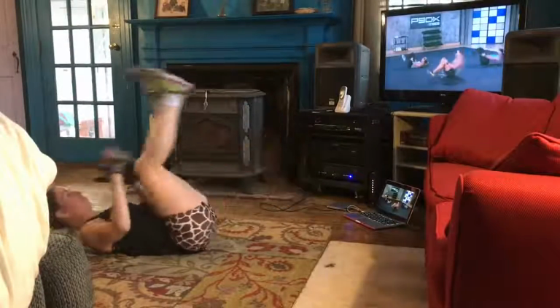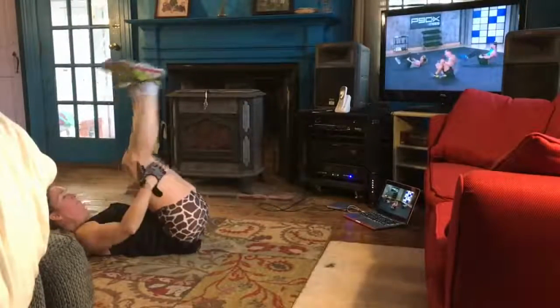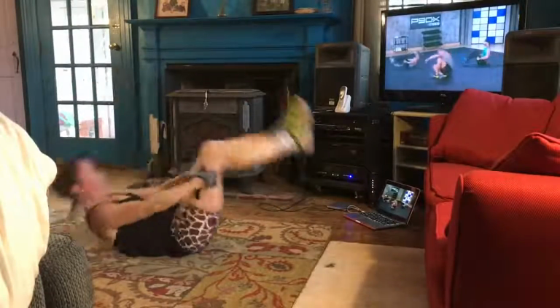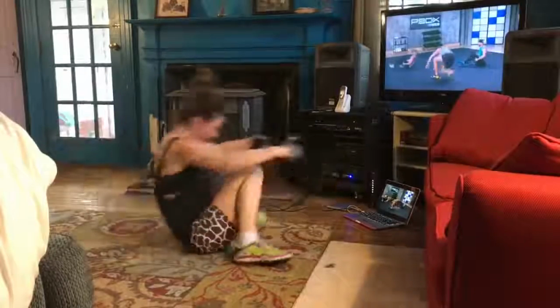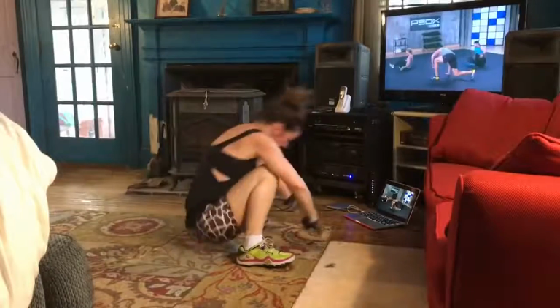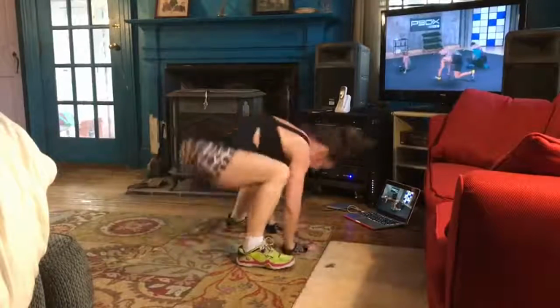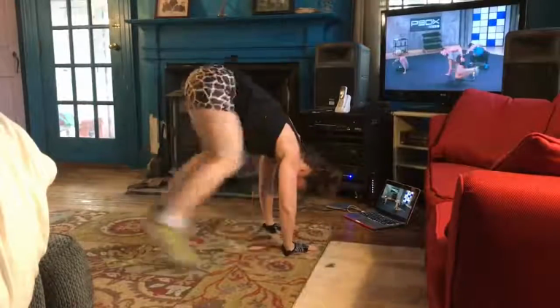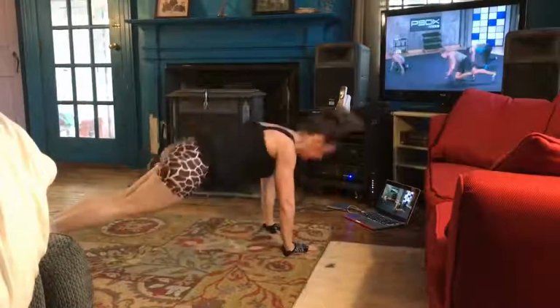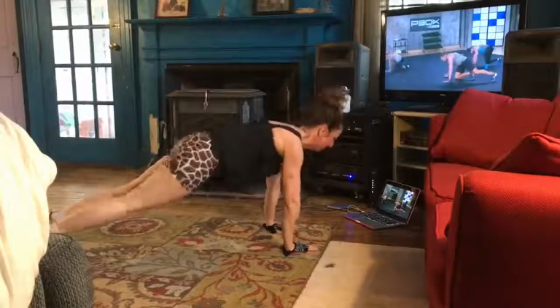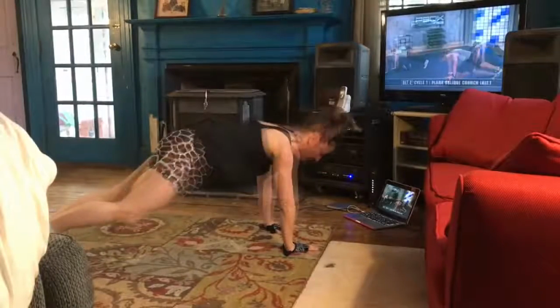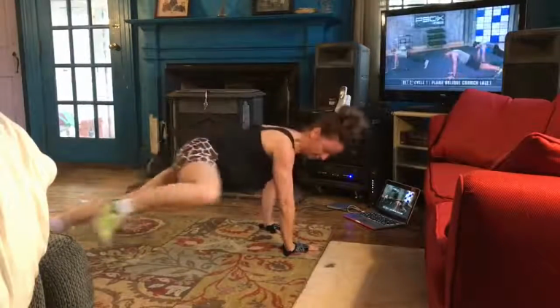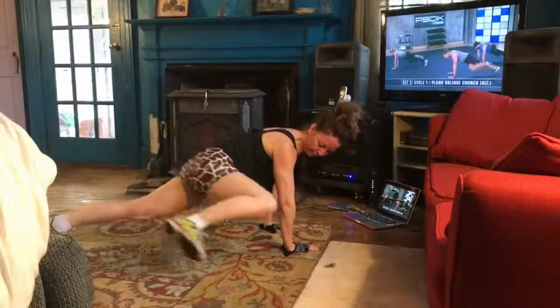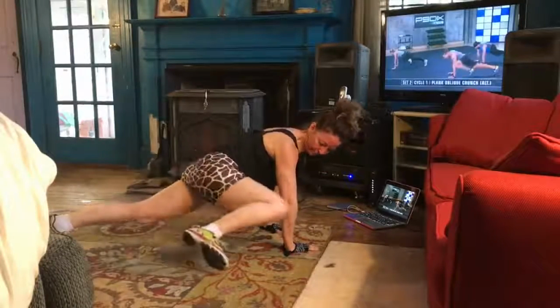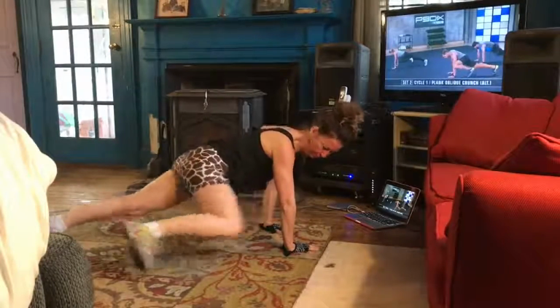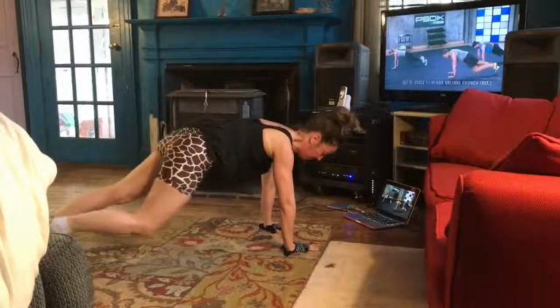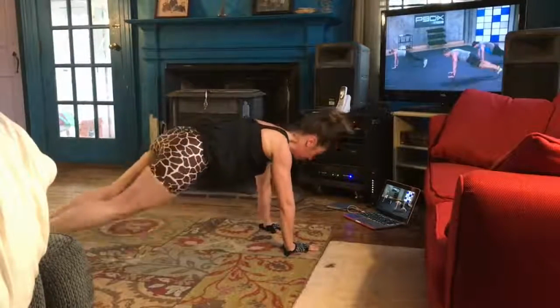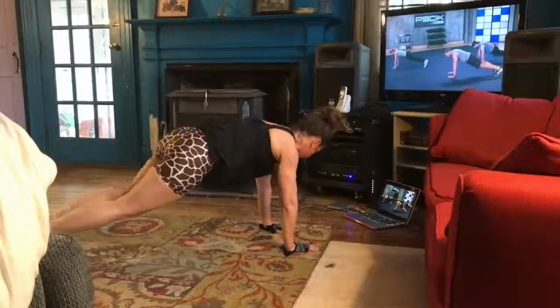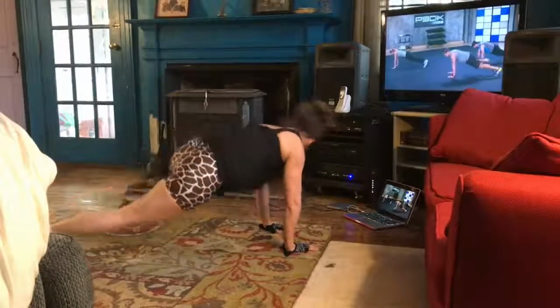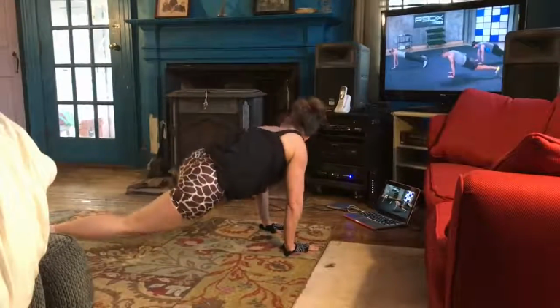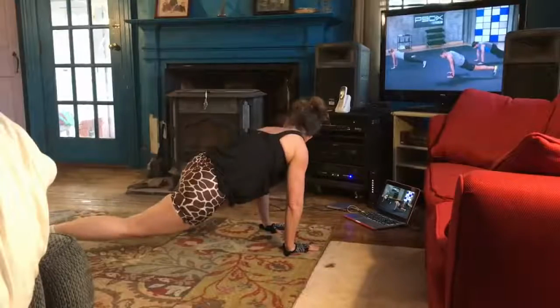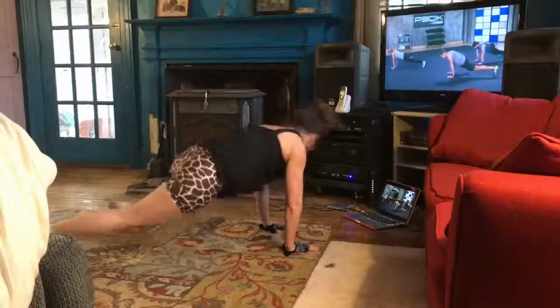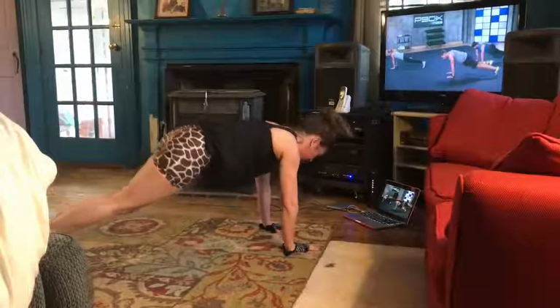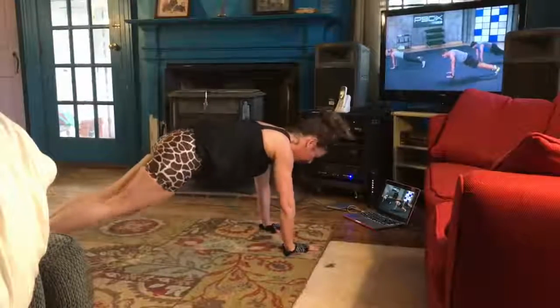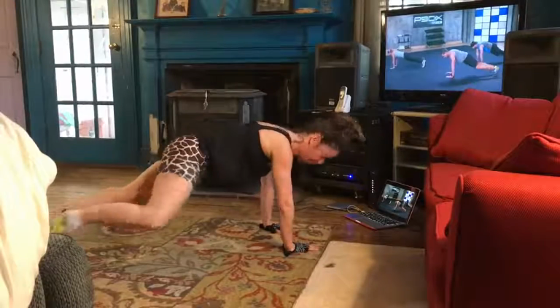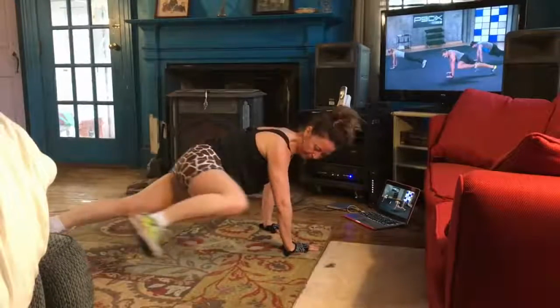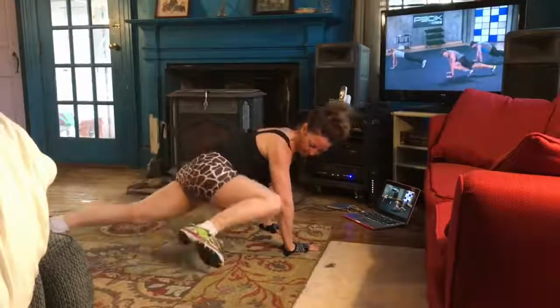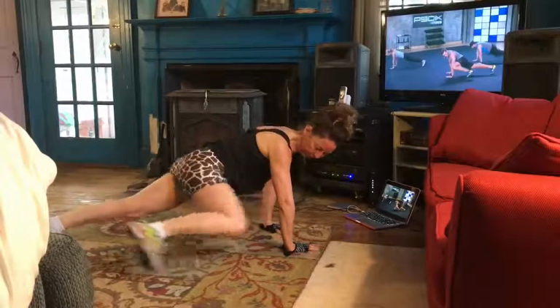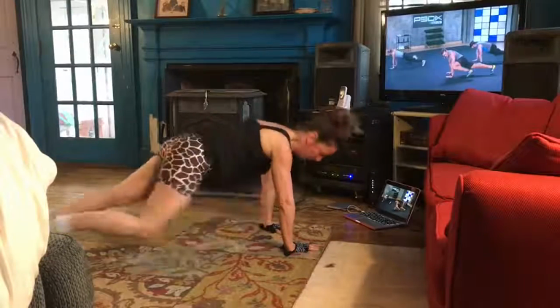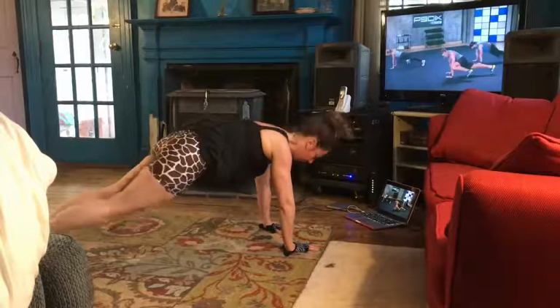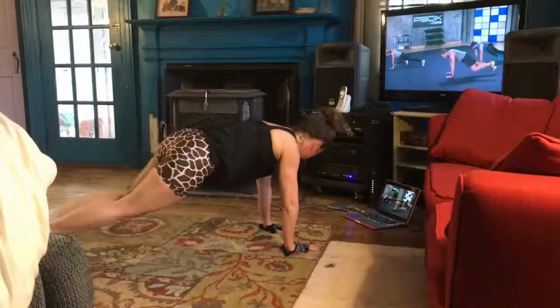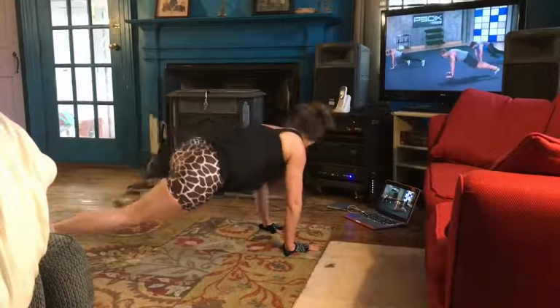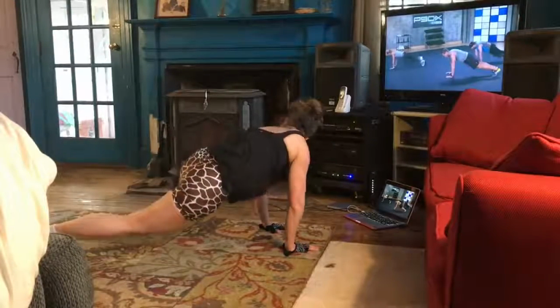All right, let's go to the planks. Back to plank, then switch. Exhale right here. Then come back.